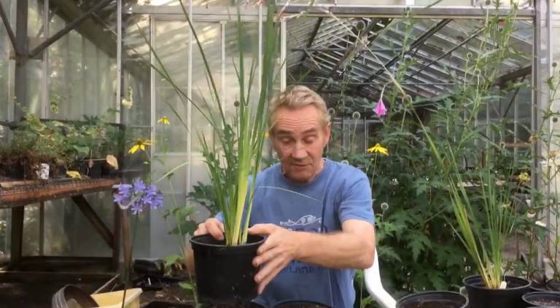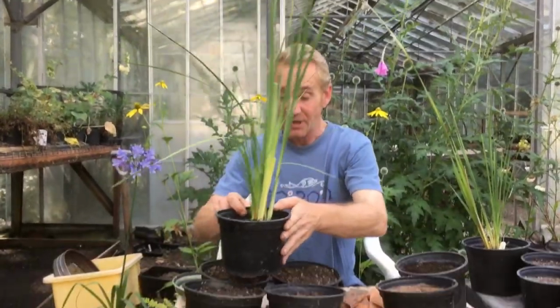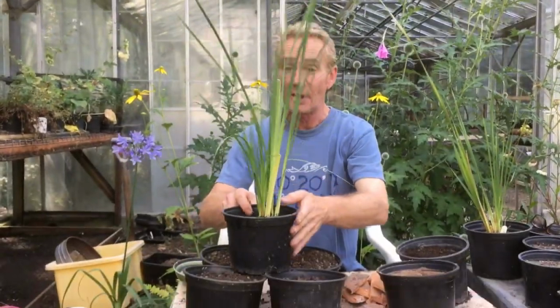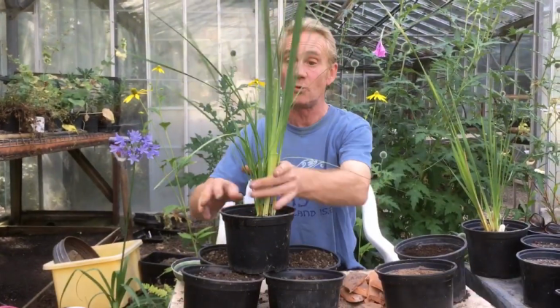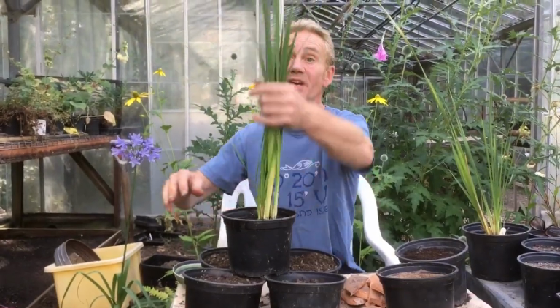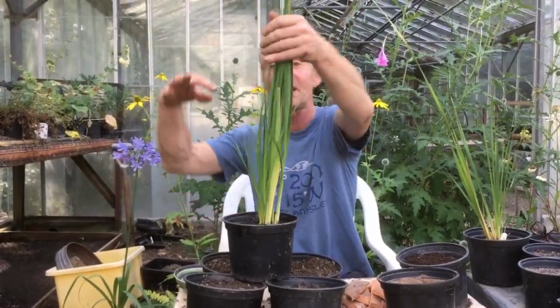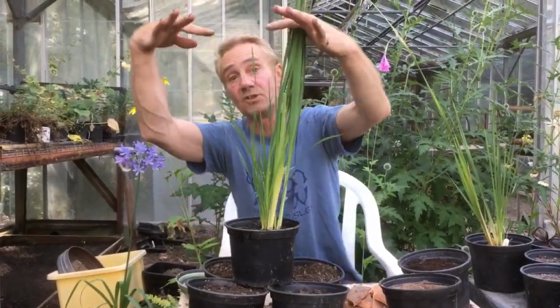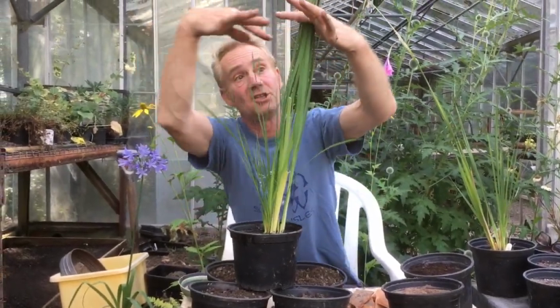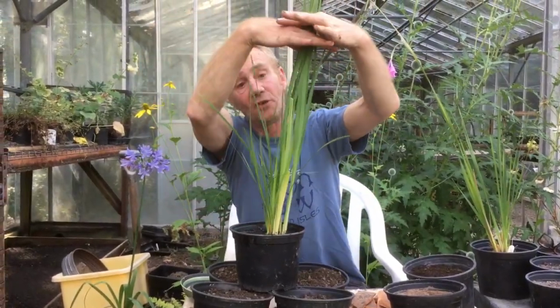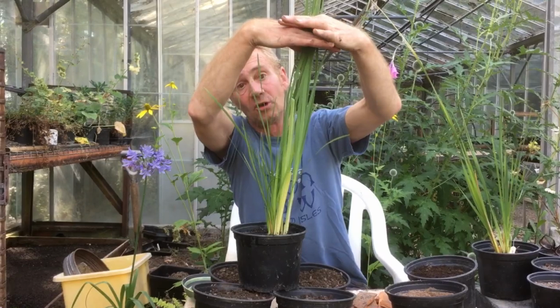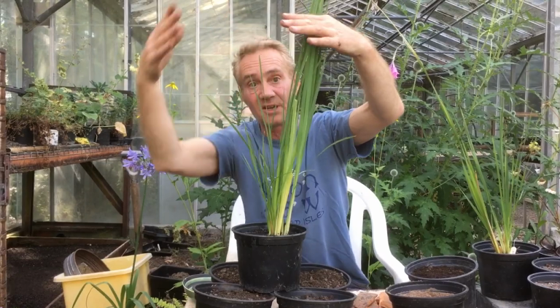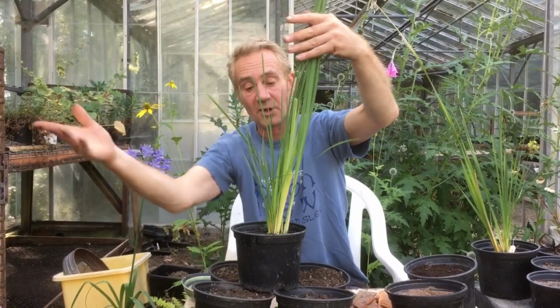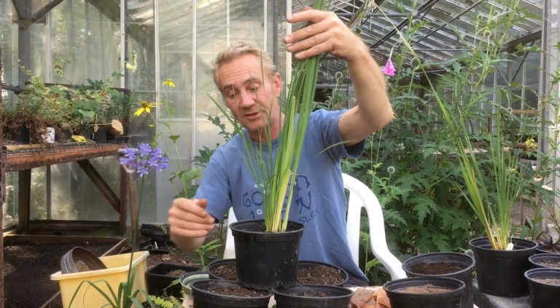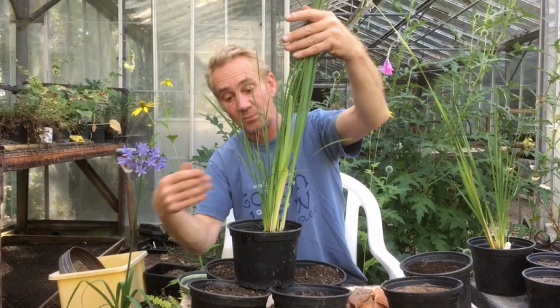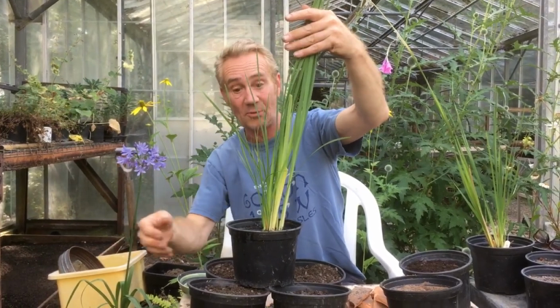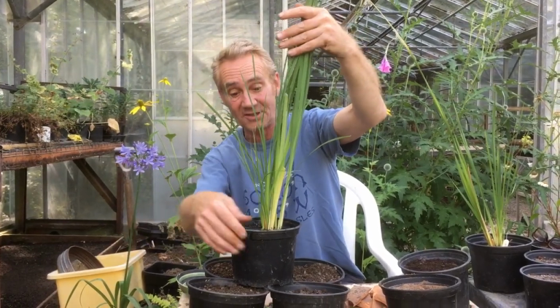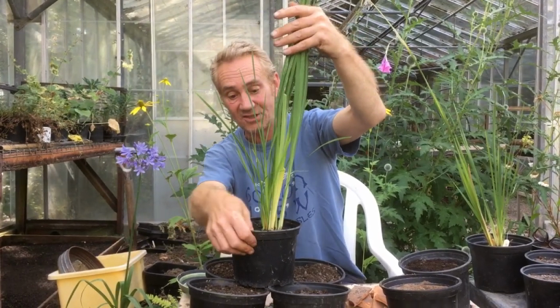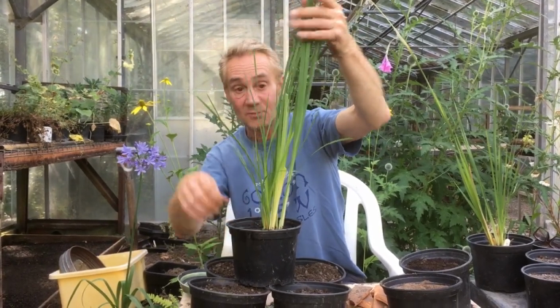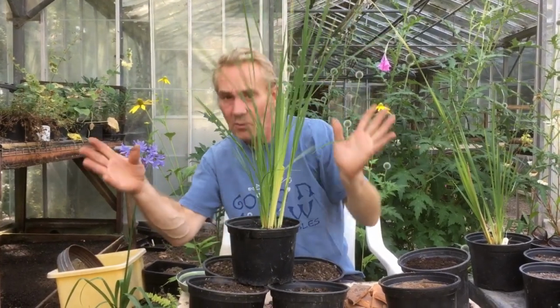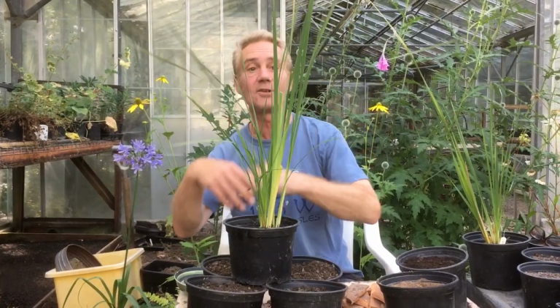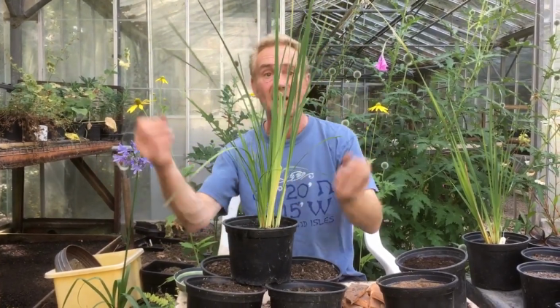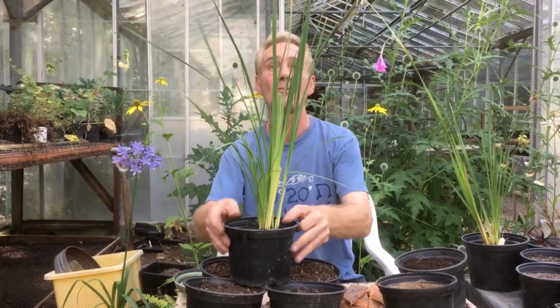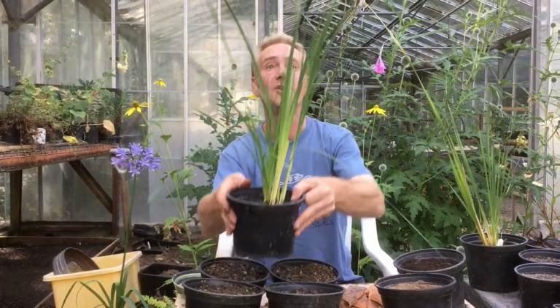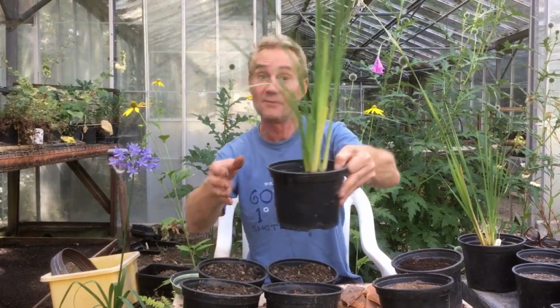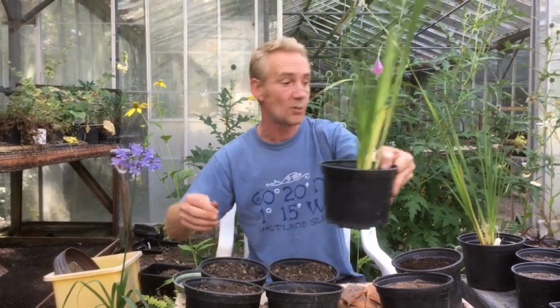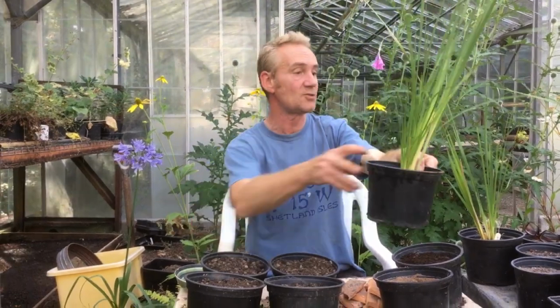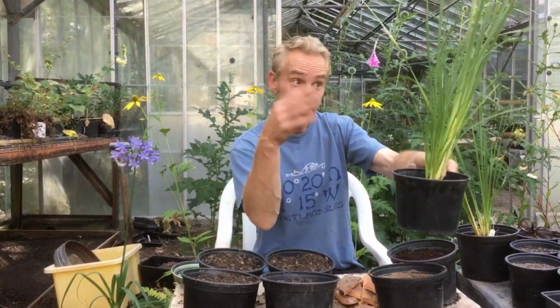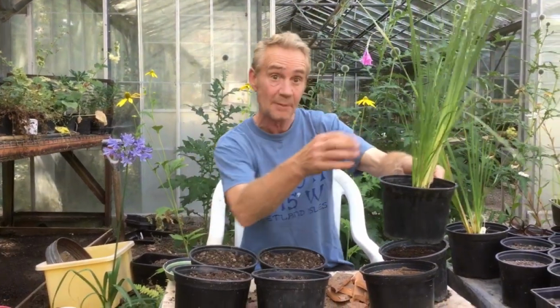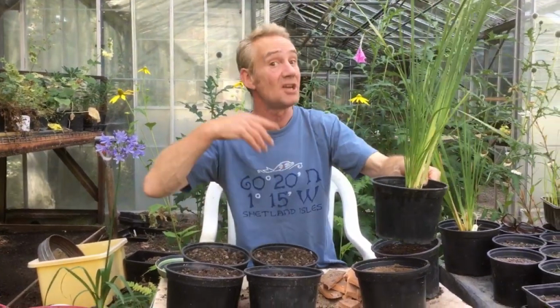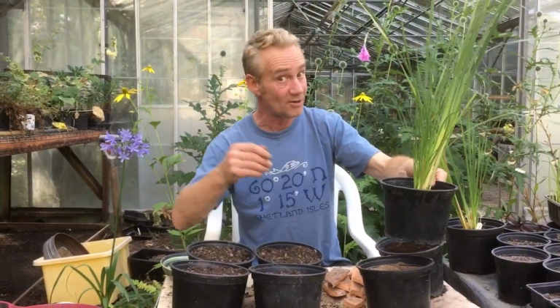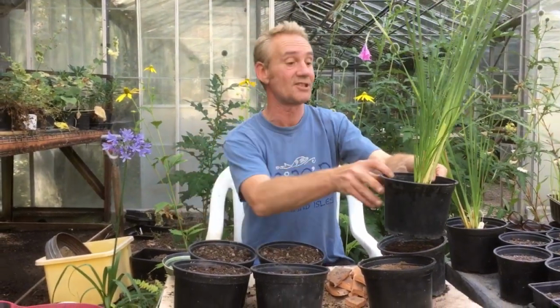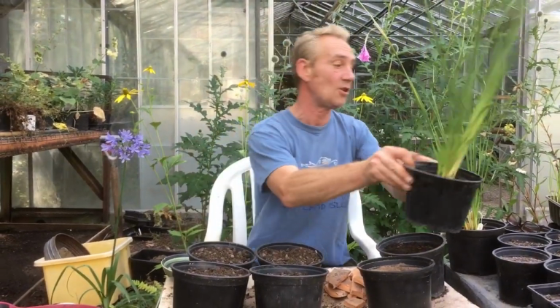If you're buying it through the post it will be cut down to two foot long because otherwise the postage is more than the plant. But don't worry, they grow back wonderfully and very quickly as well. Once they're established they really start to kick off.